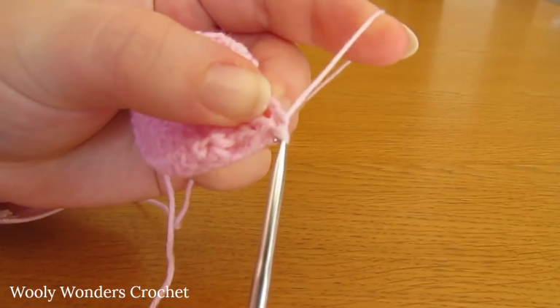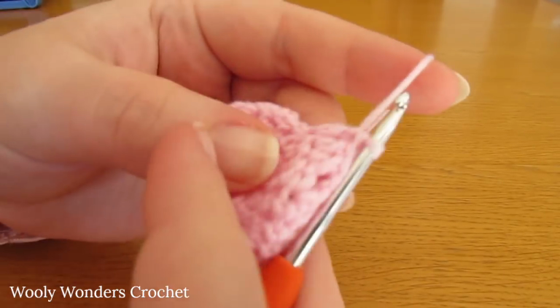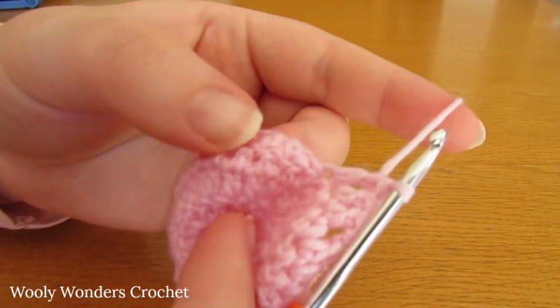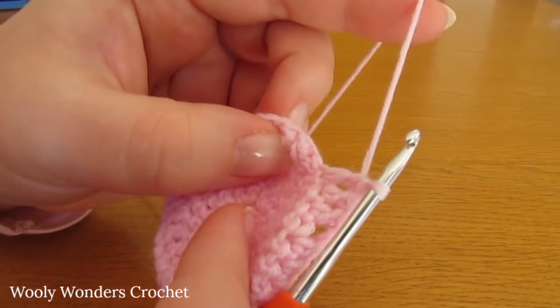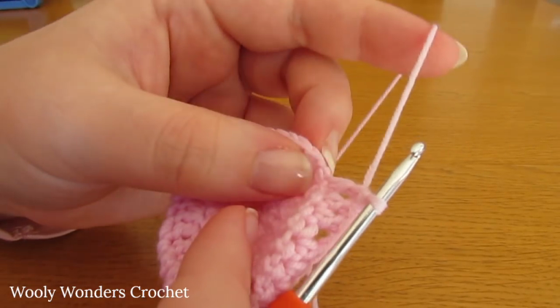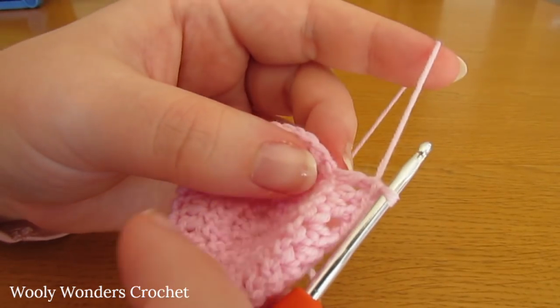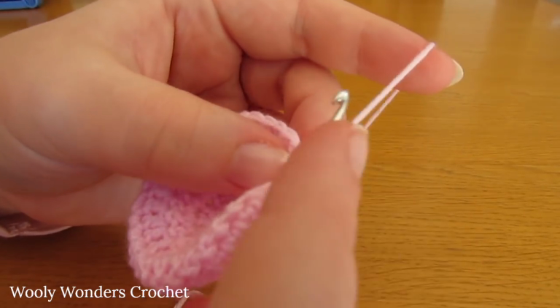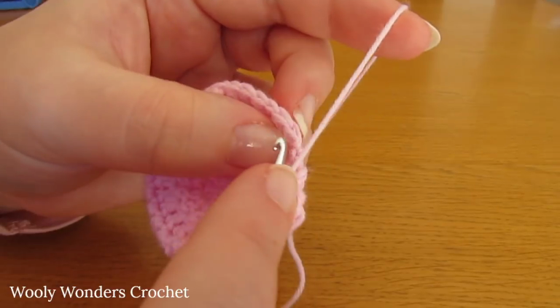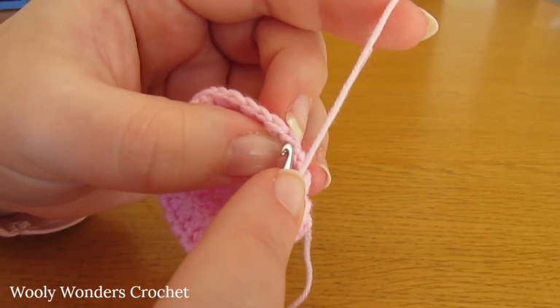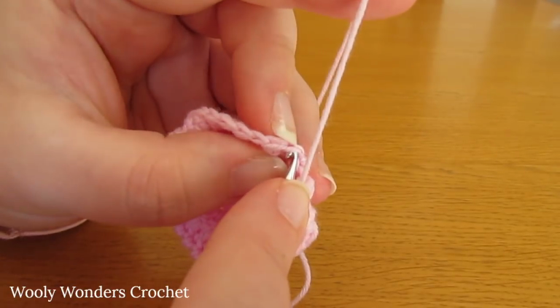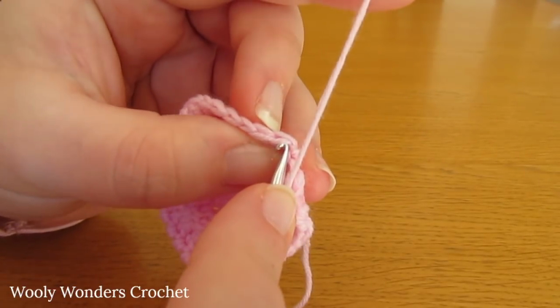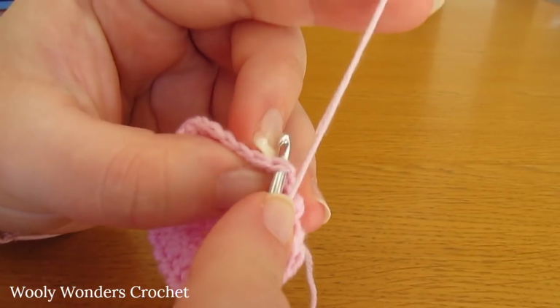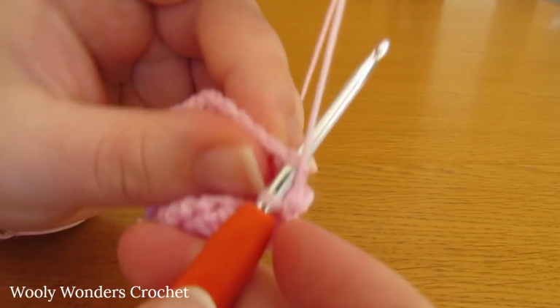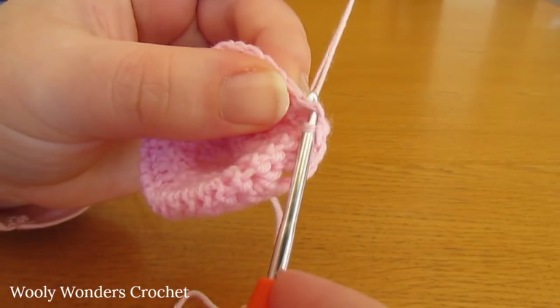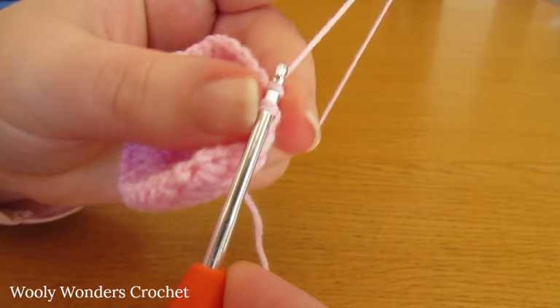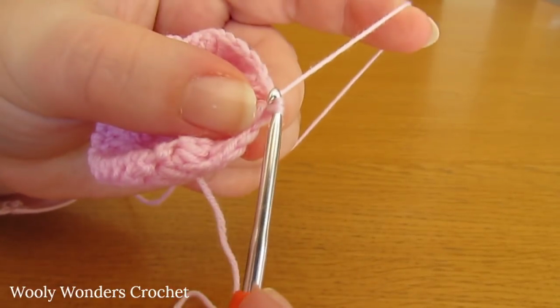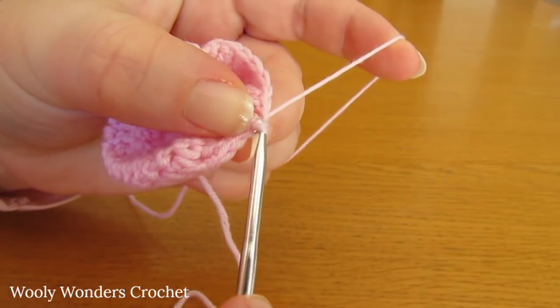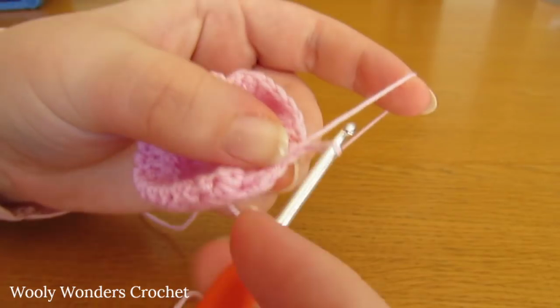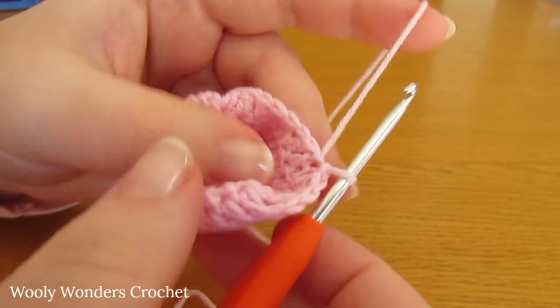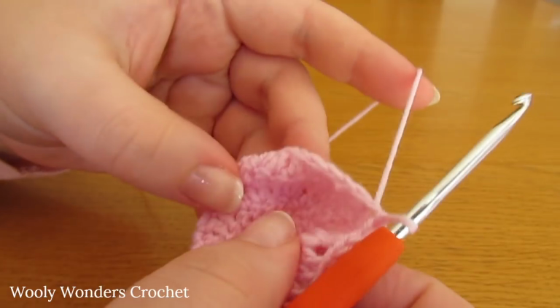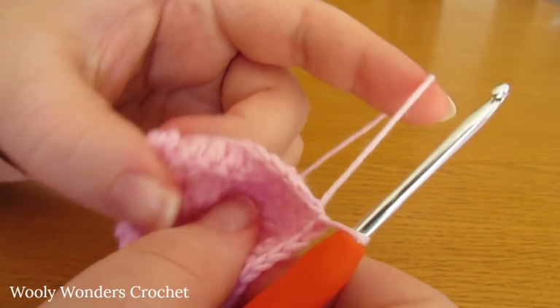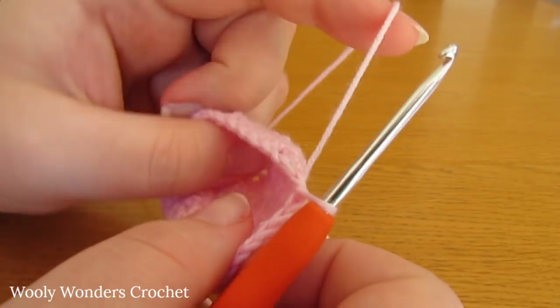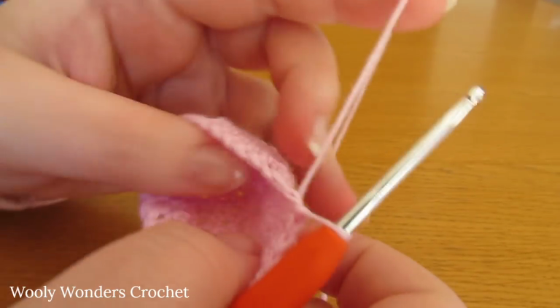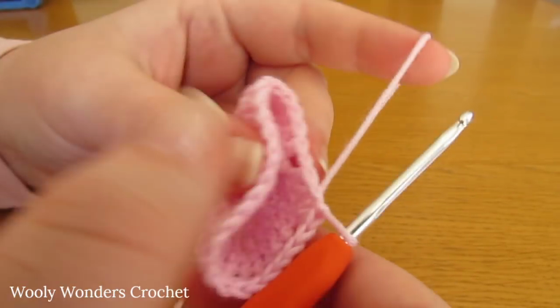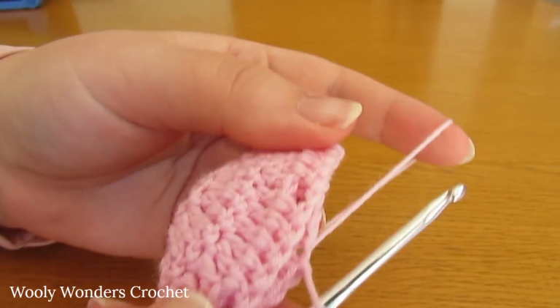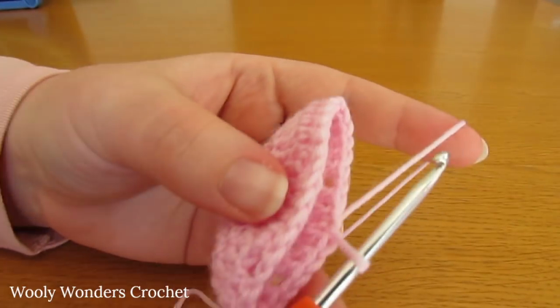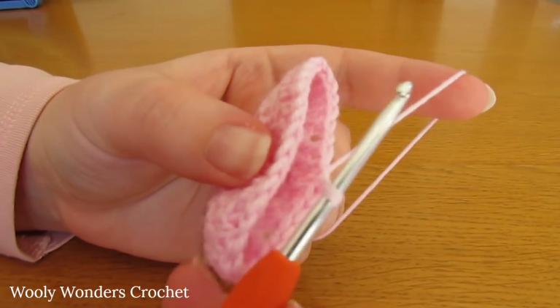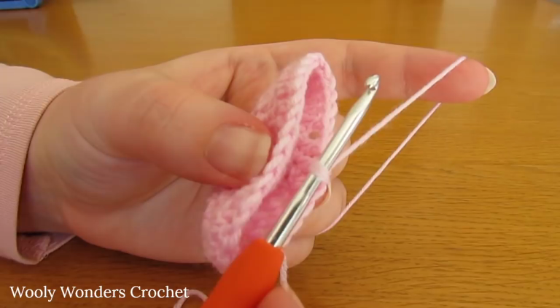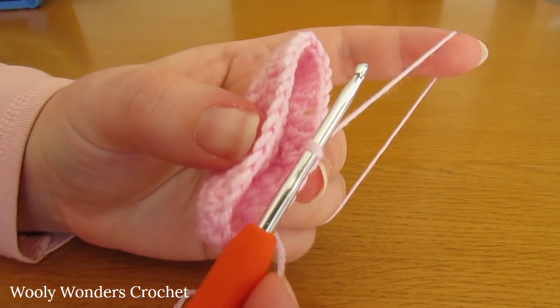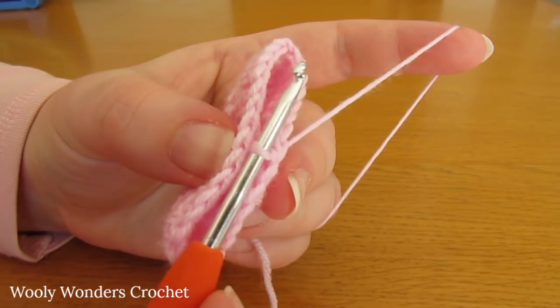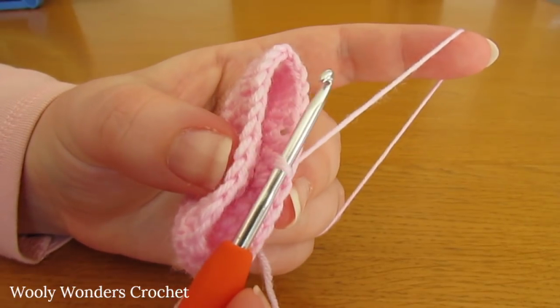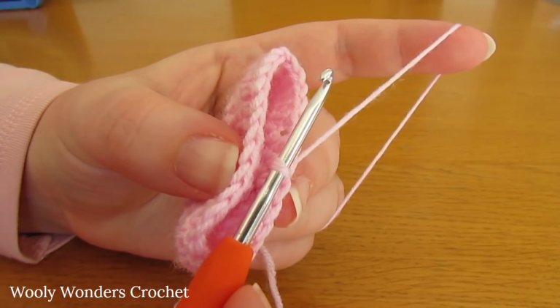Work a slip stitch into the first double crochet that you worked. There we have finished round five and we have started to add in our little lace pattern. Now we can move on to round six.